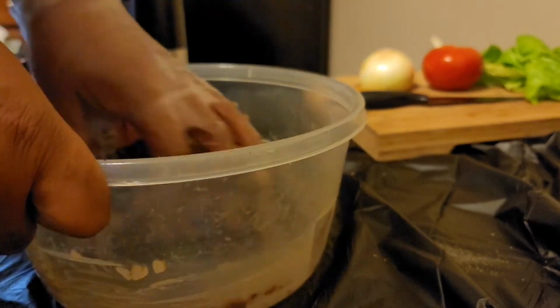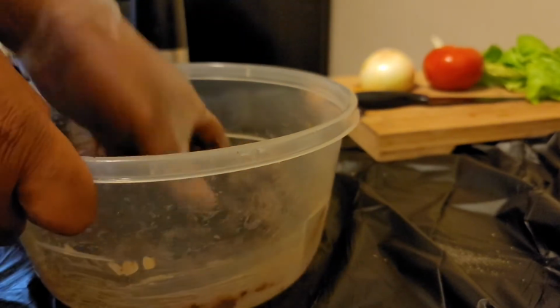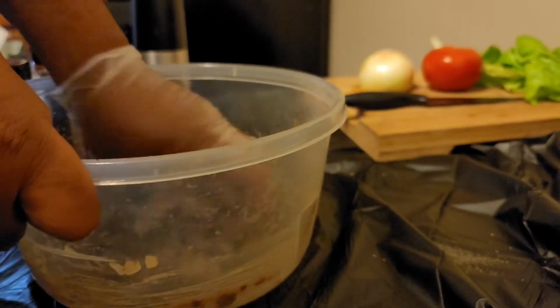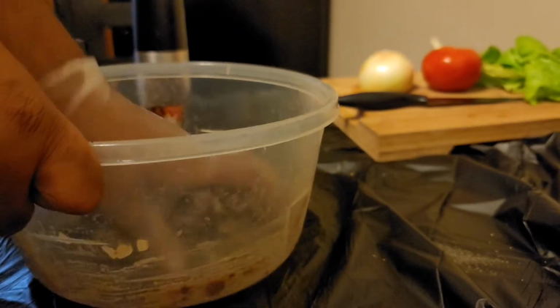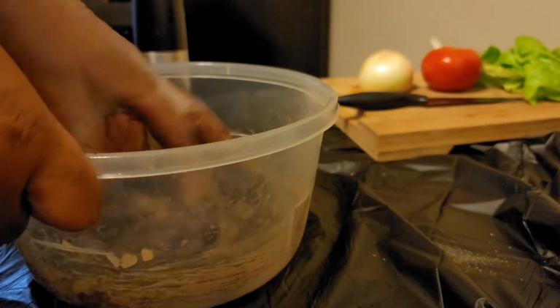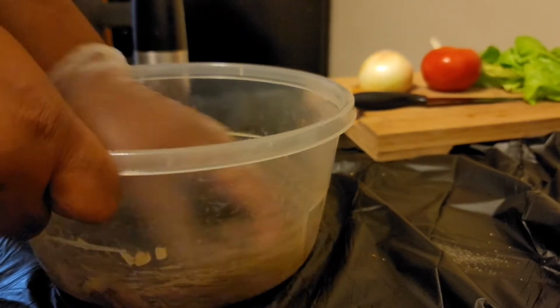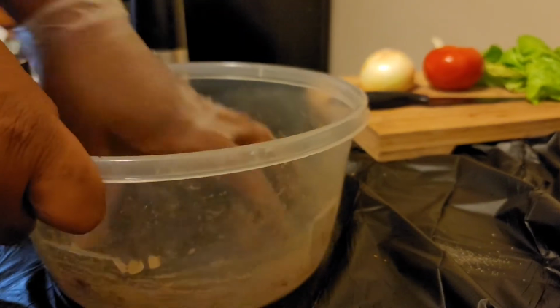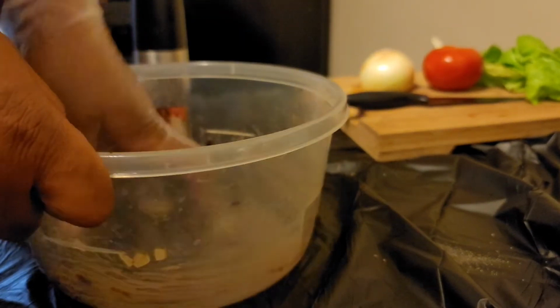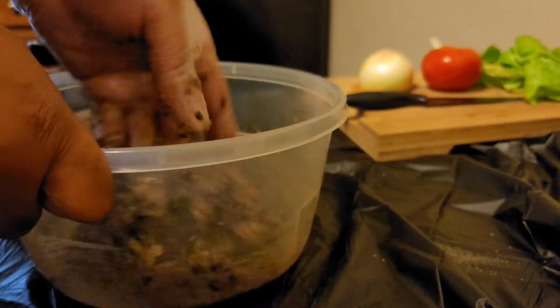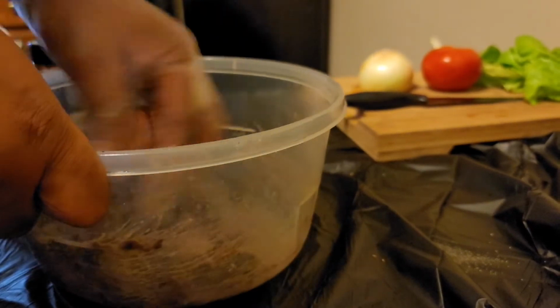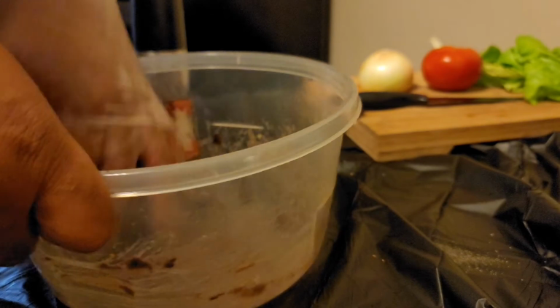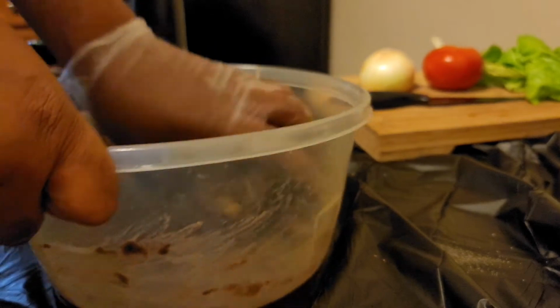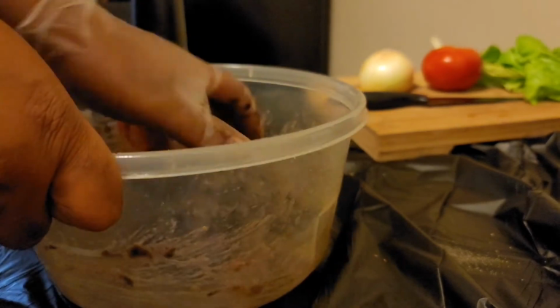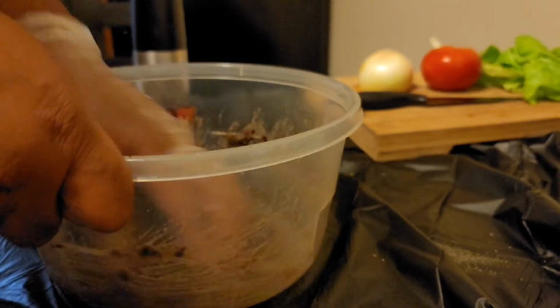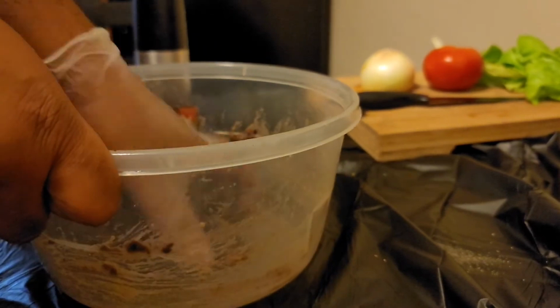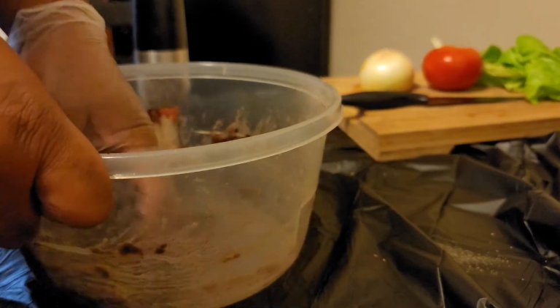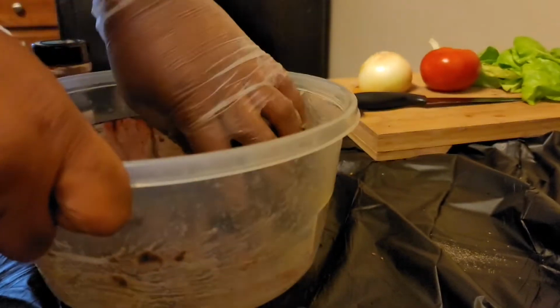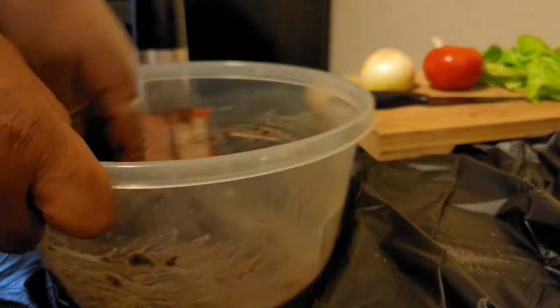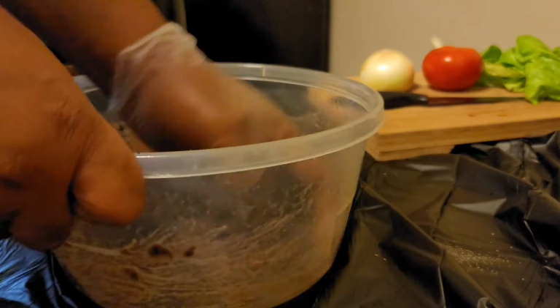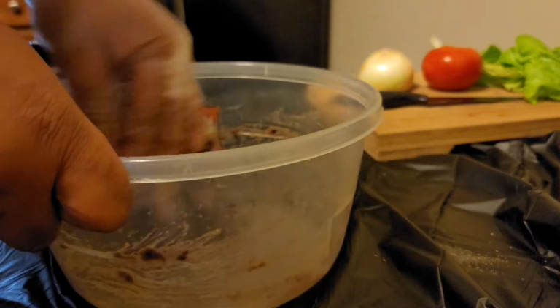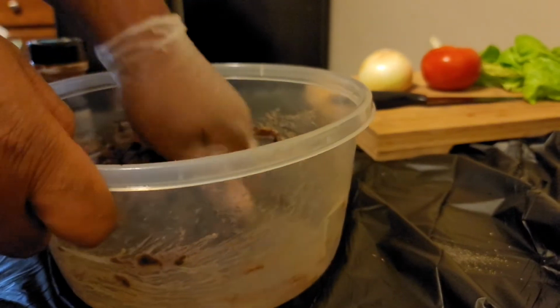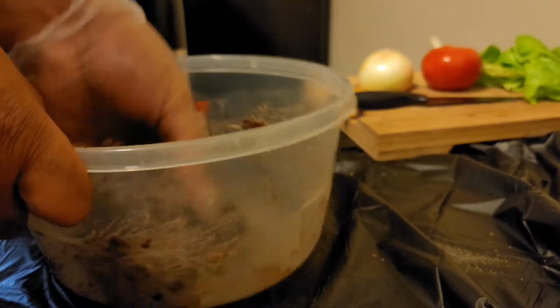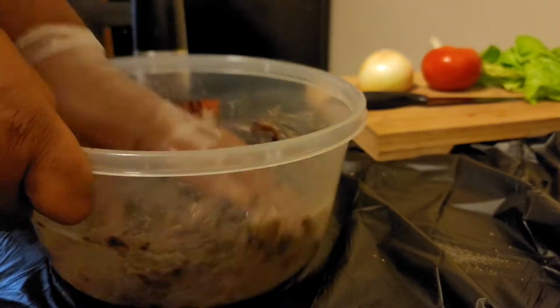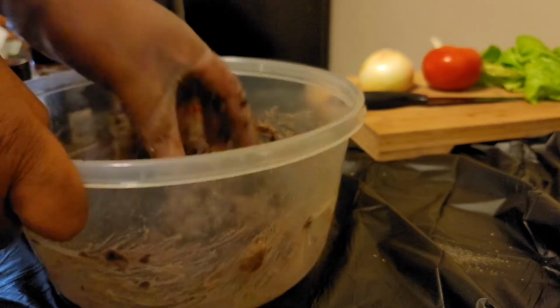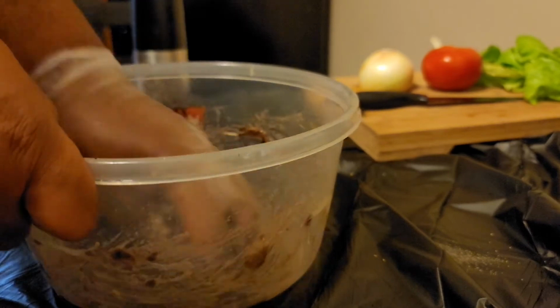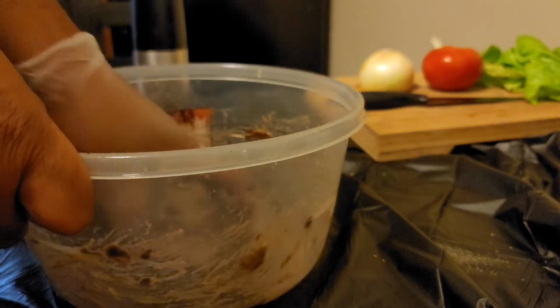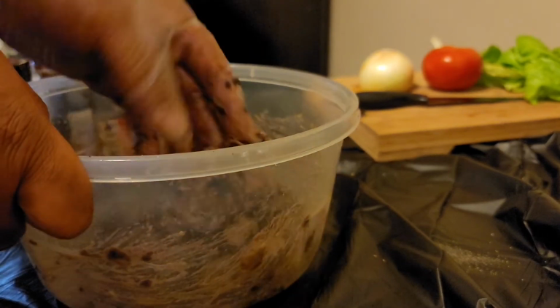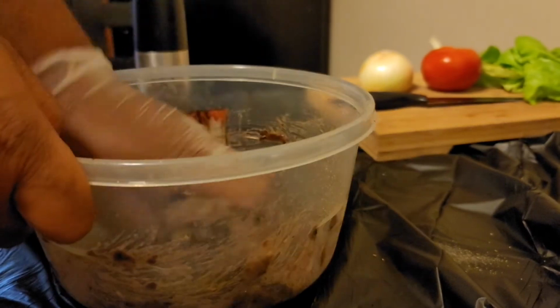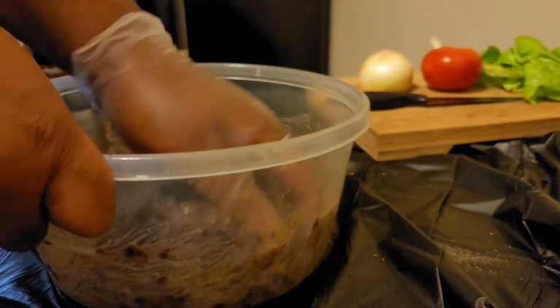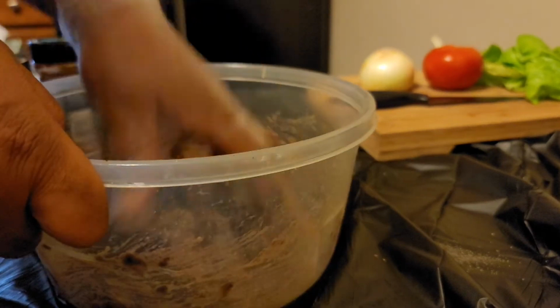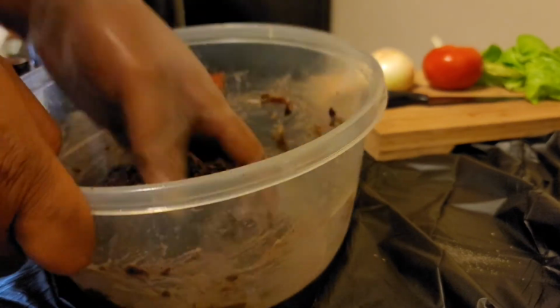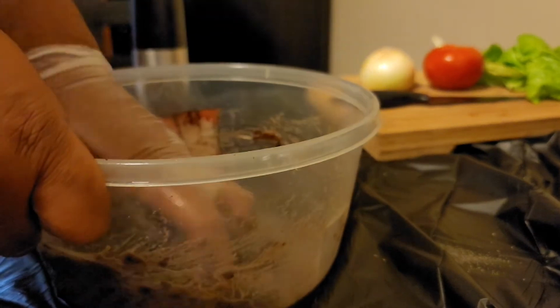The breadcrumbs and the egg are going to help bind everything together so it won't fall apart. I remember the first time I made black bean burgers I didn't add any egg and it was all goopy and falling apart.